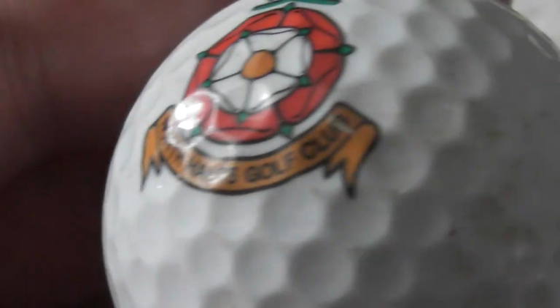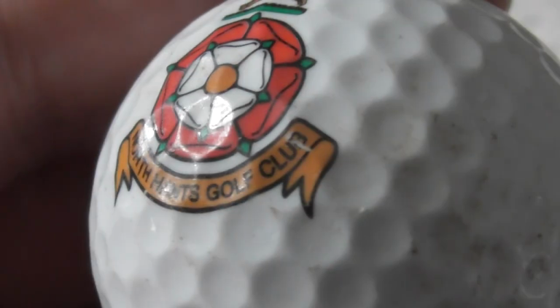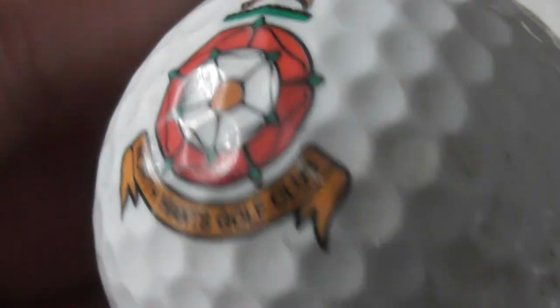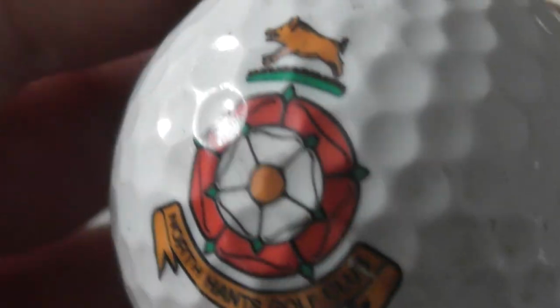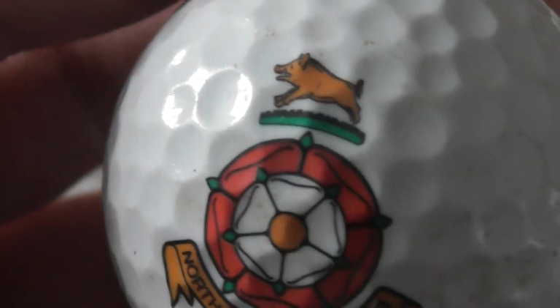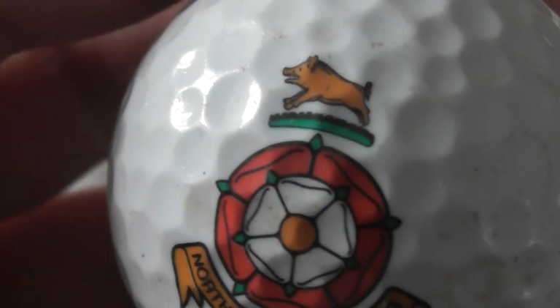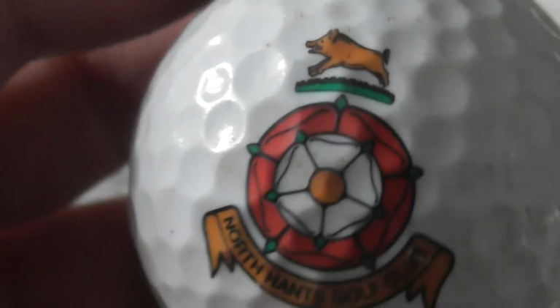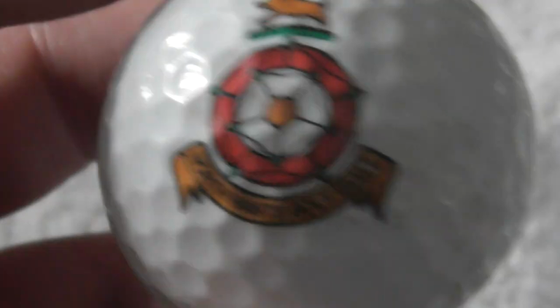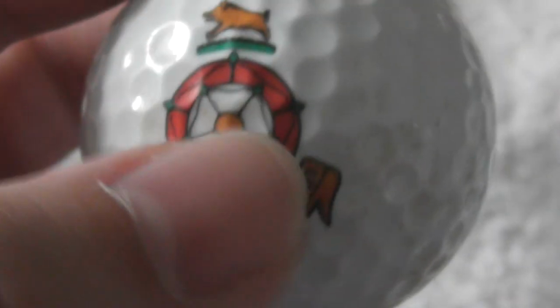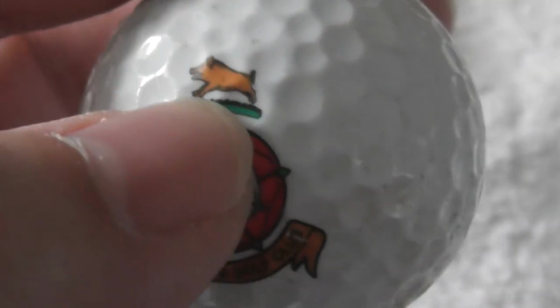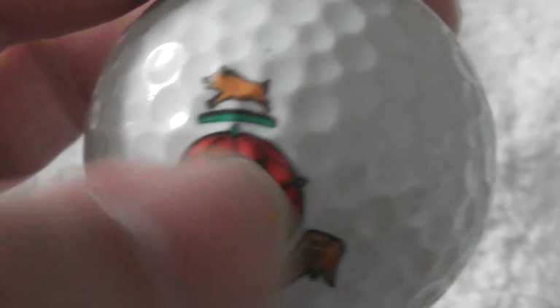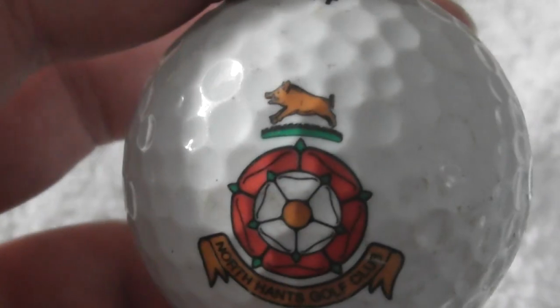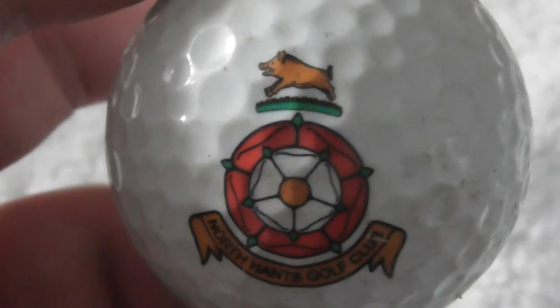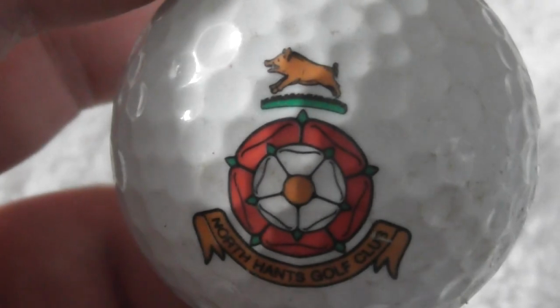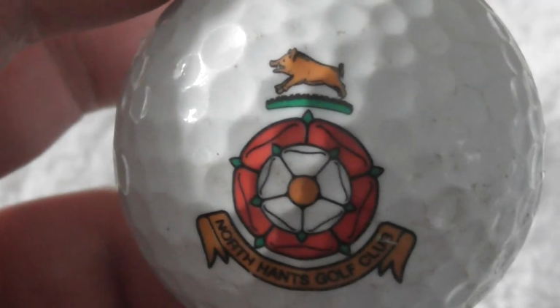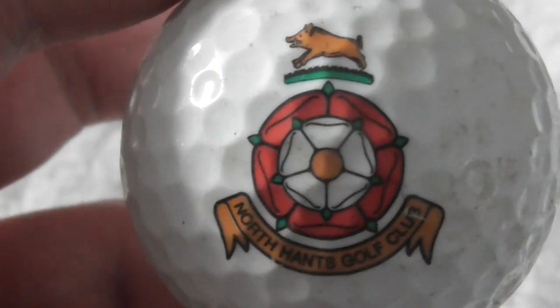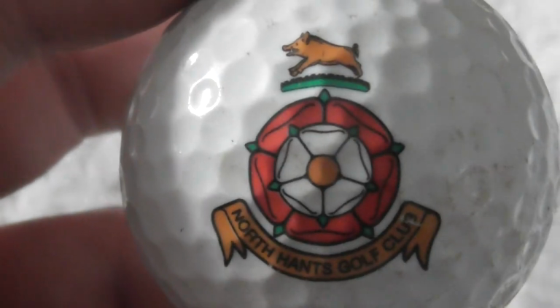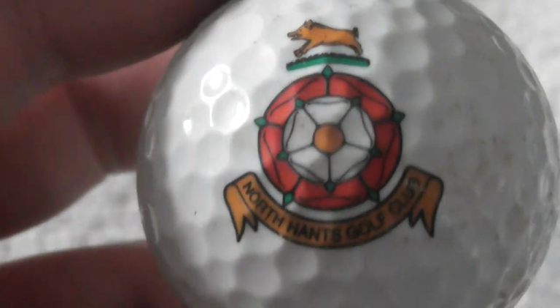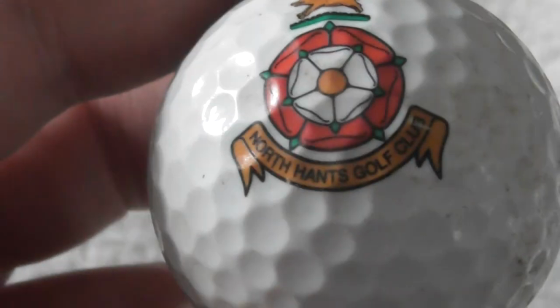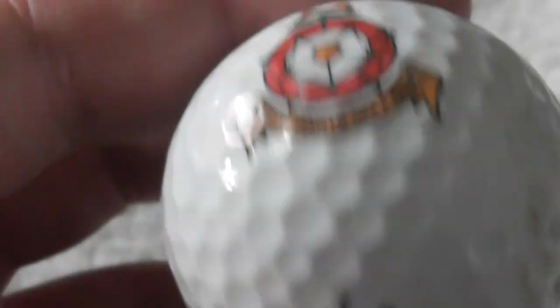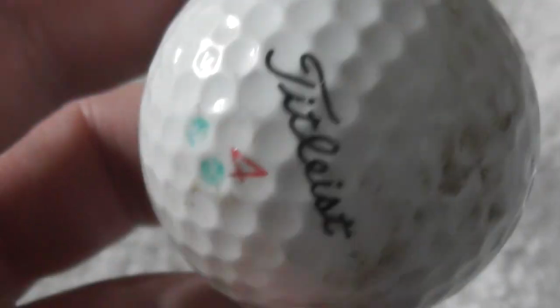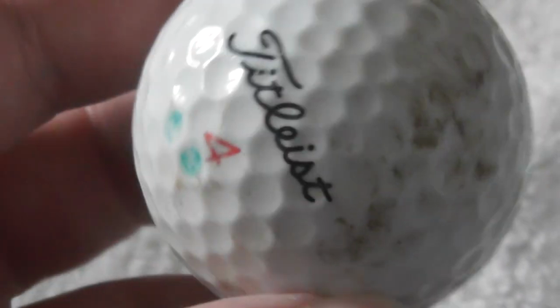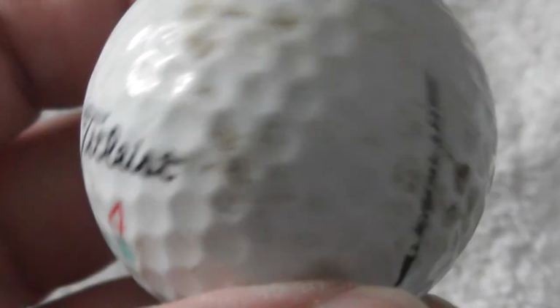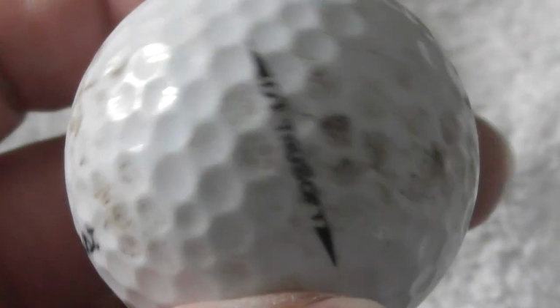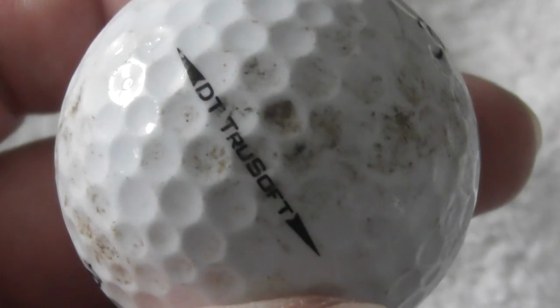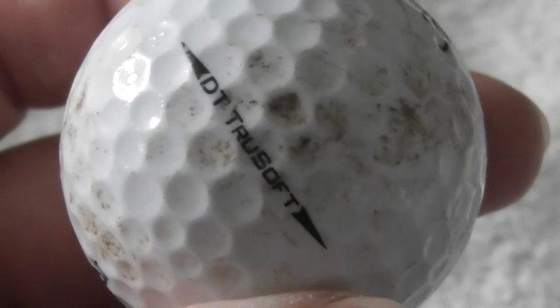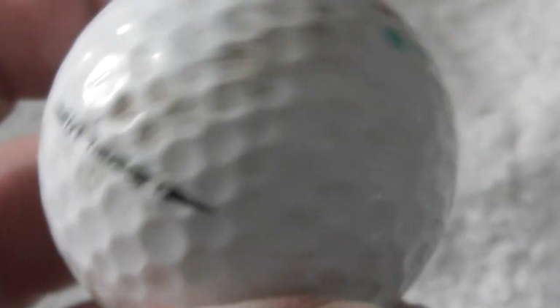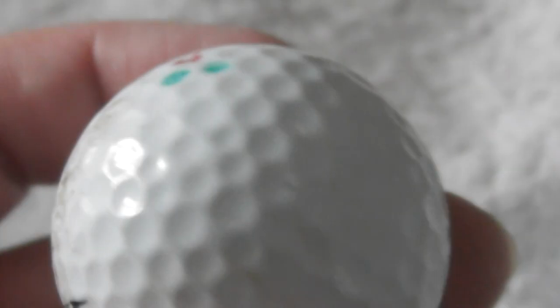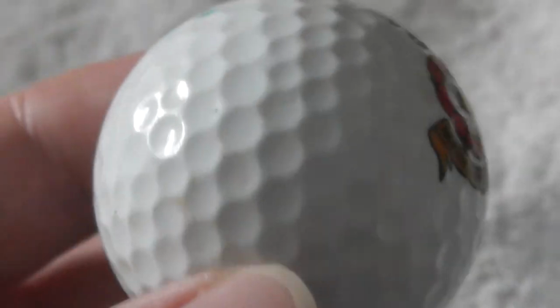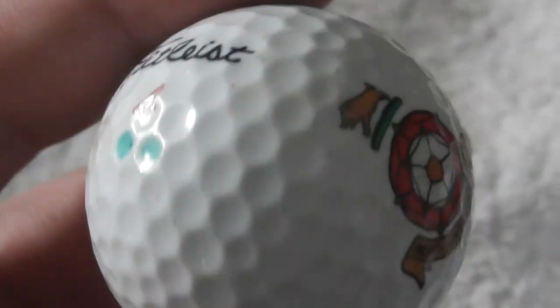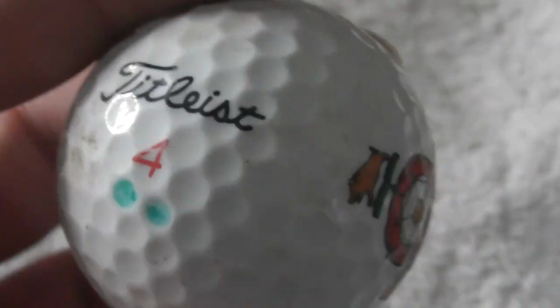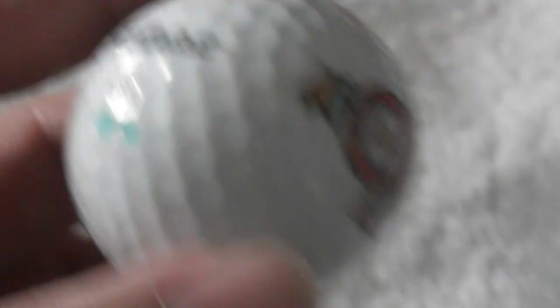Northhance Golf Club — I think I've had that before. I recognise that wild boar at the top of the logo. Ball needs a clean.